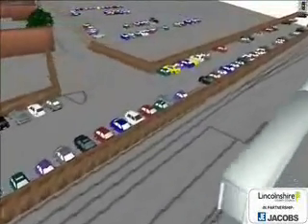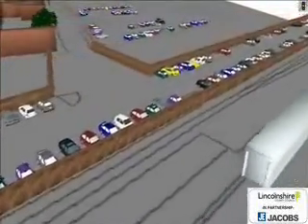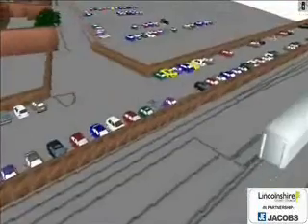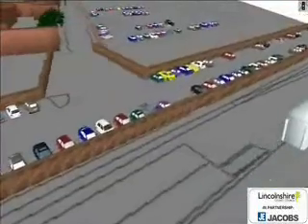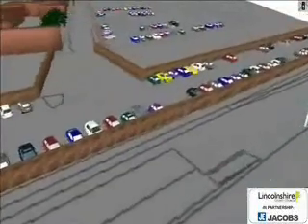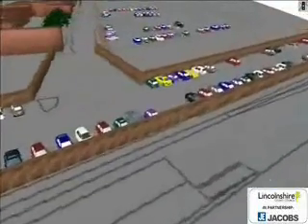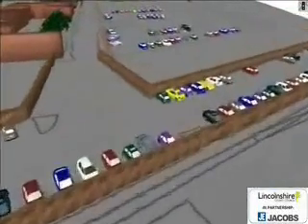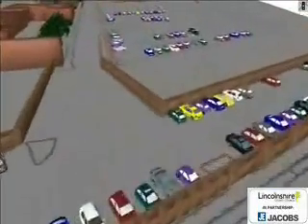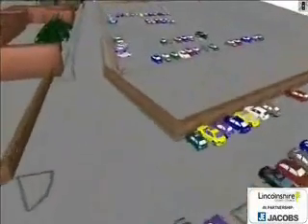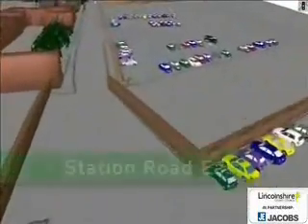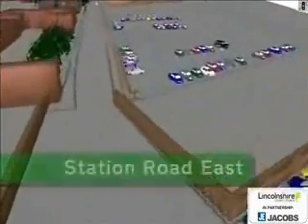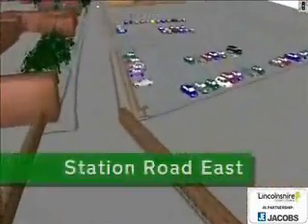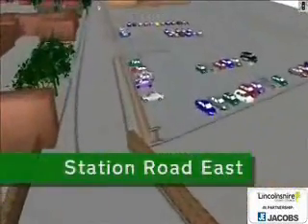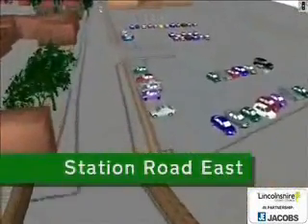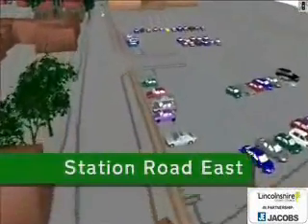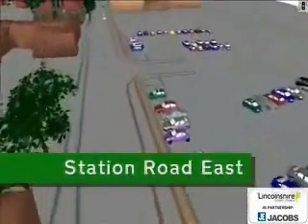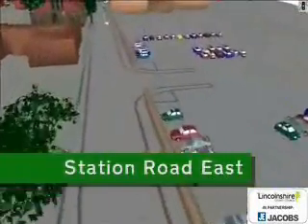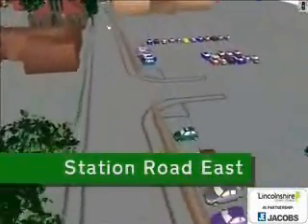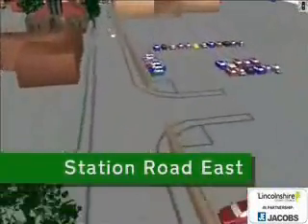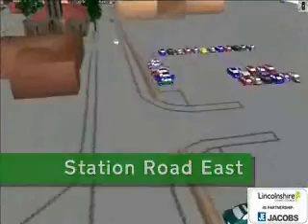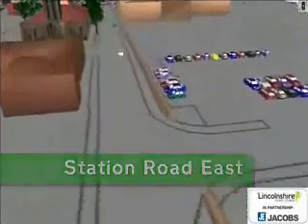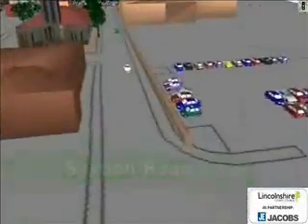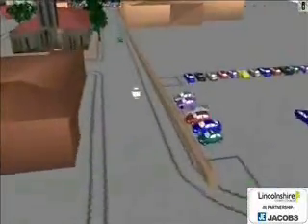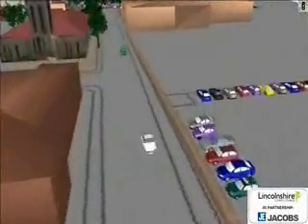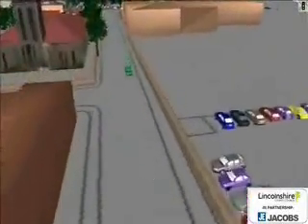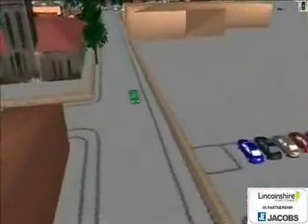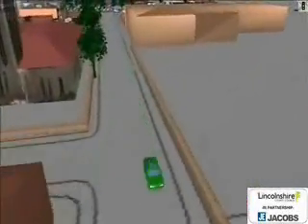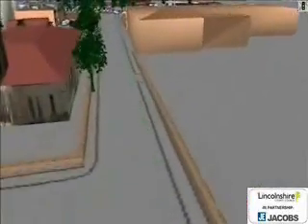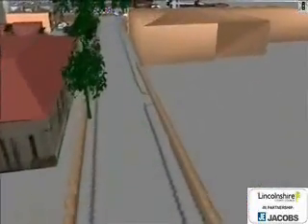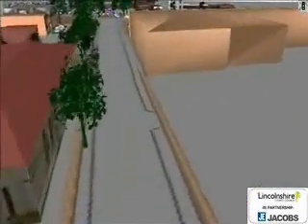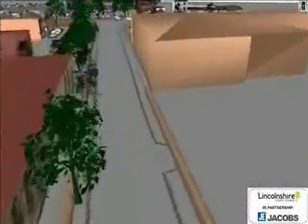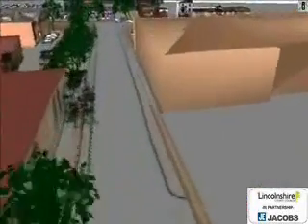This is Station Road East, which gives access to the new station car park. It is not a through route, and does not provide access past the station.